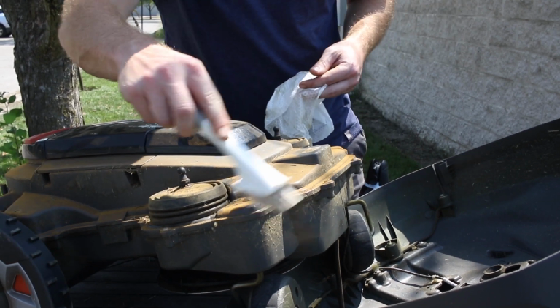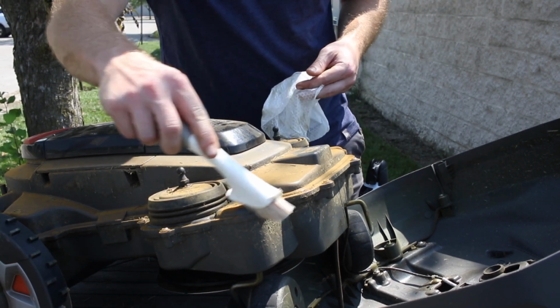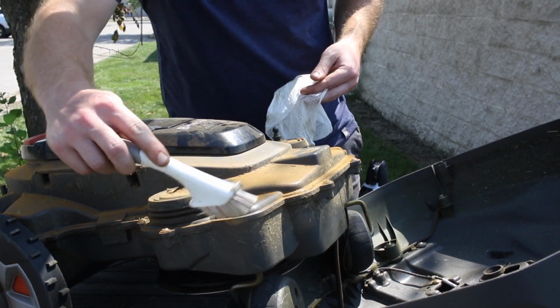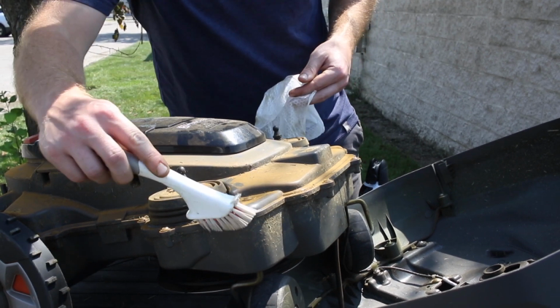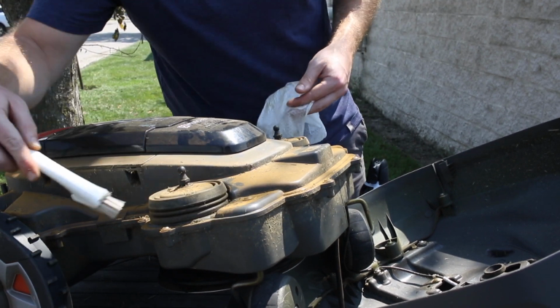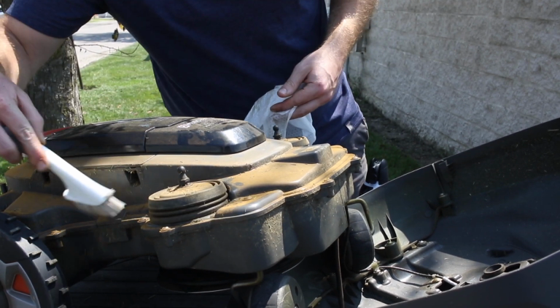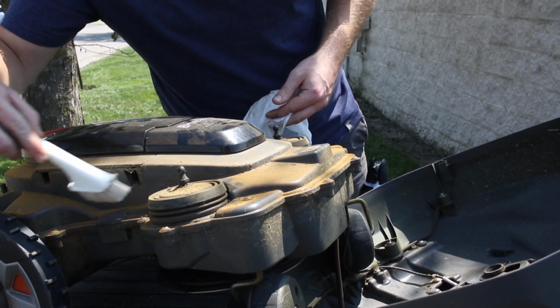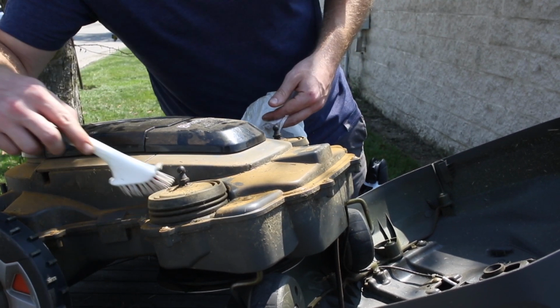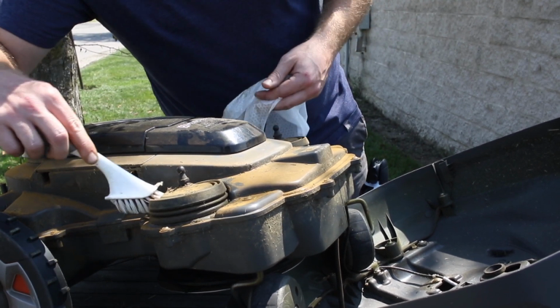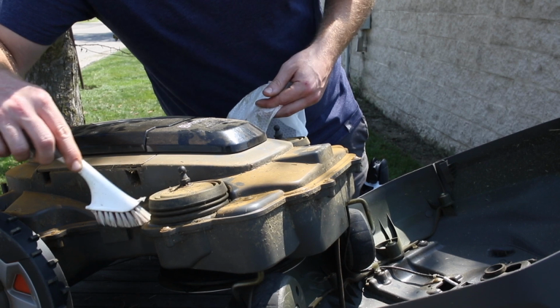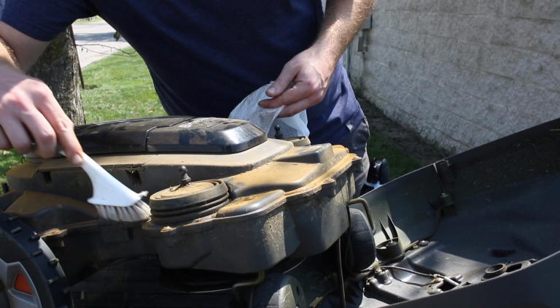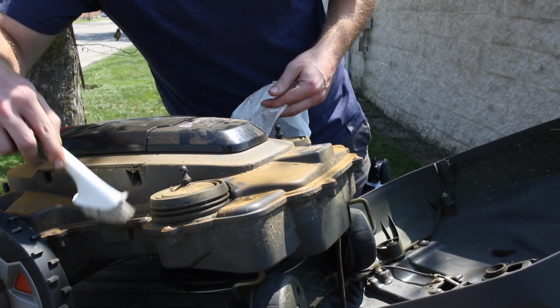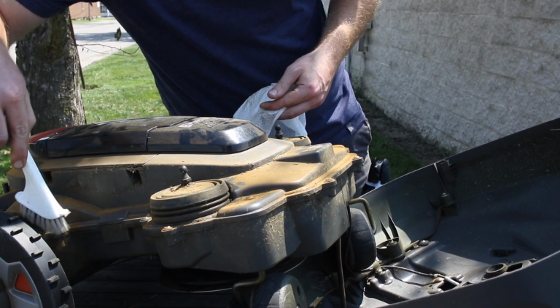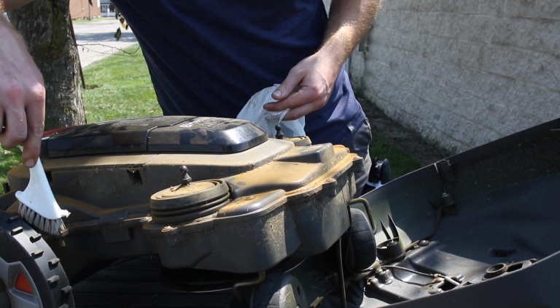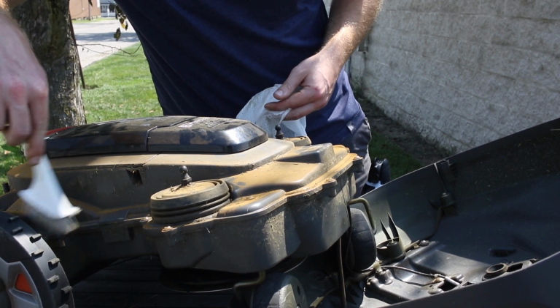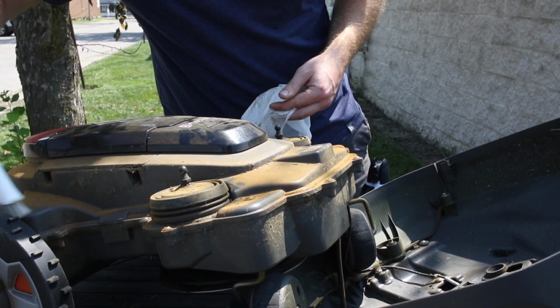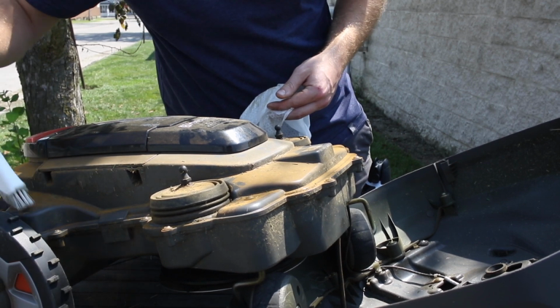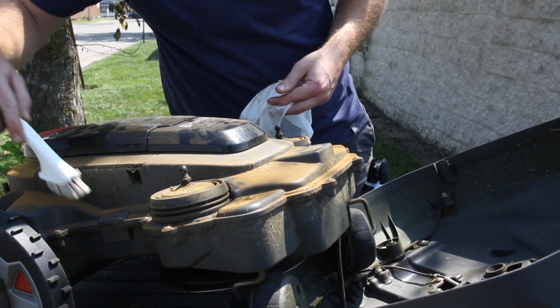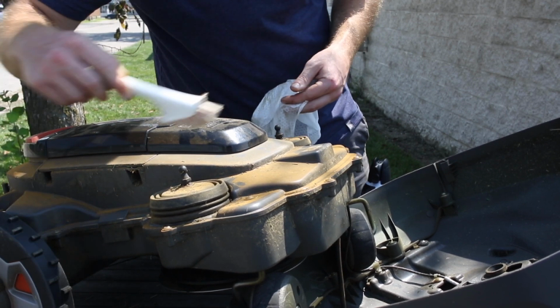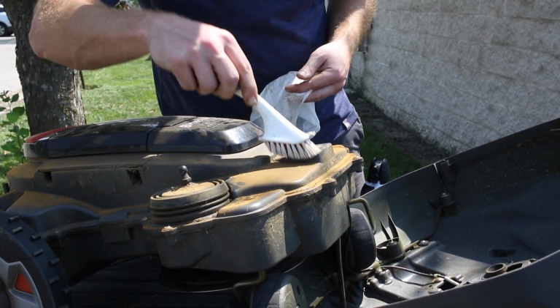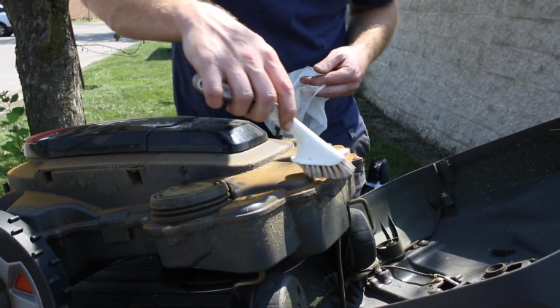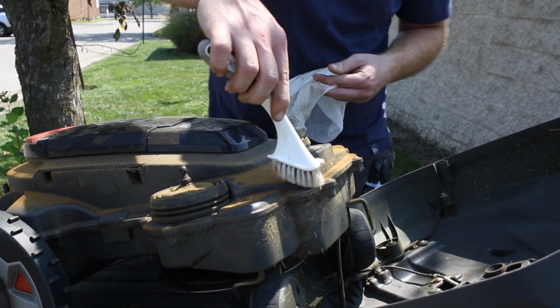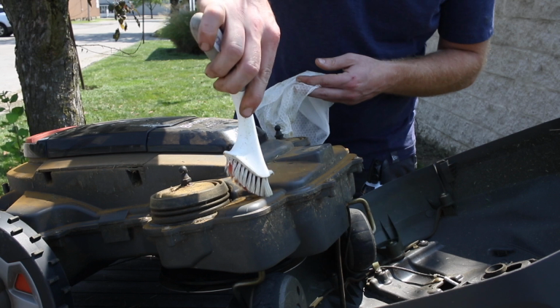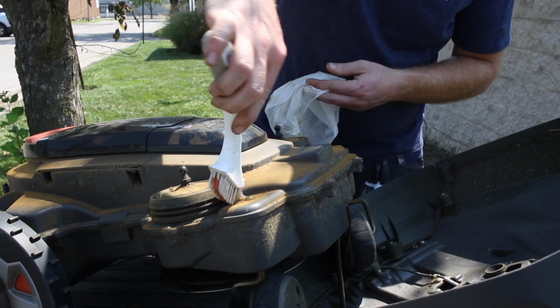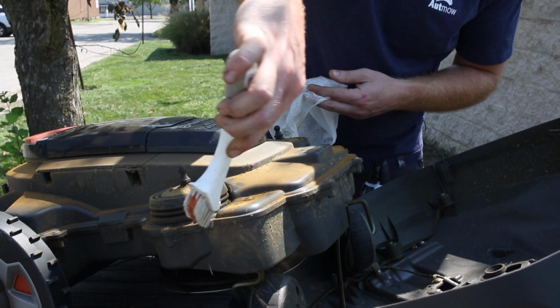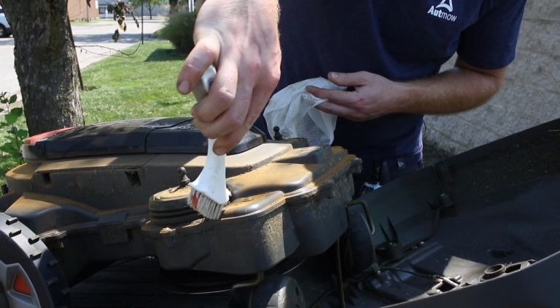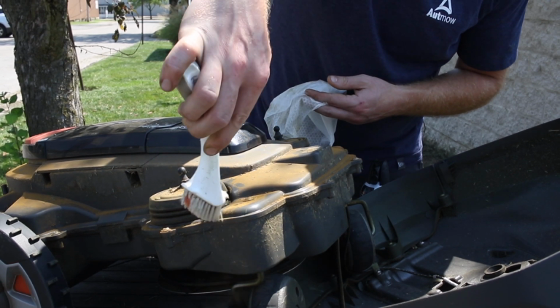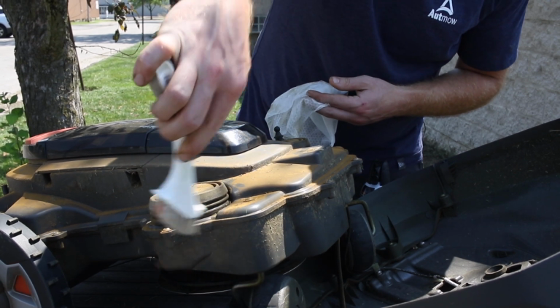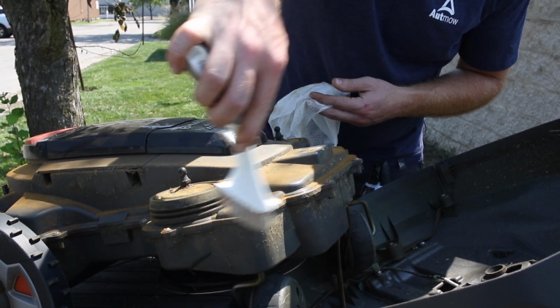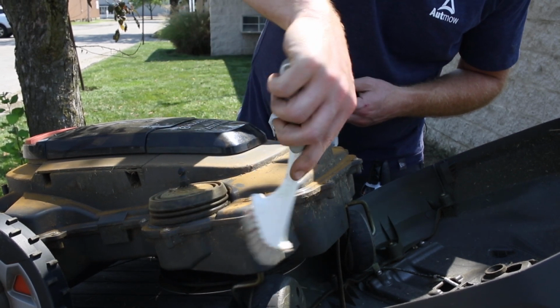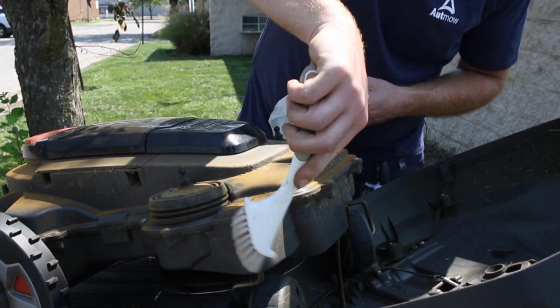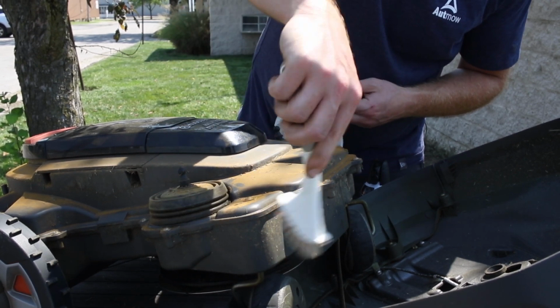For the rest of it, kind of on these edges, you can go around and unstick some of the caked-on debris anywhere around in here. You can still use the brush — just be careful with it.